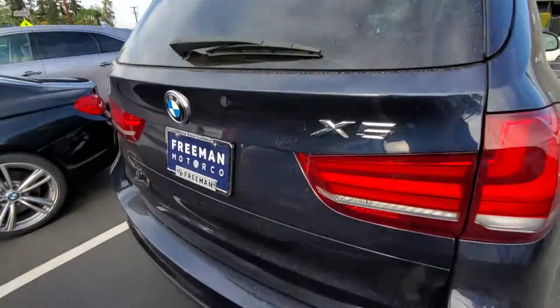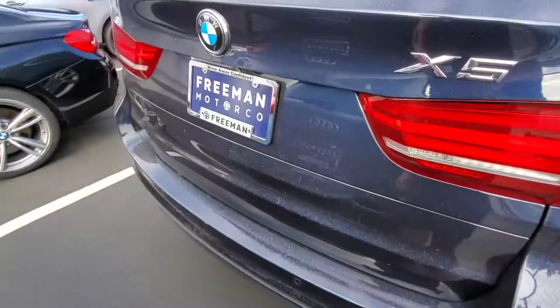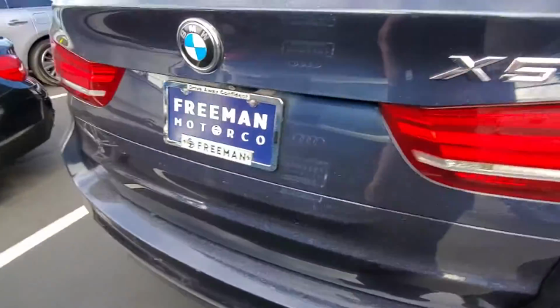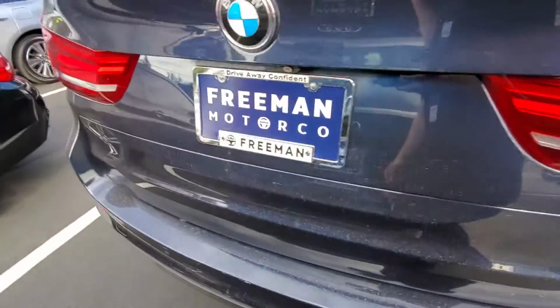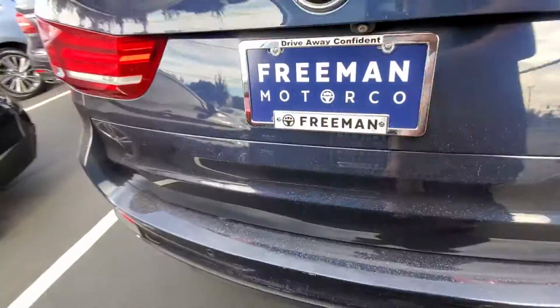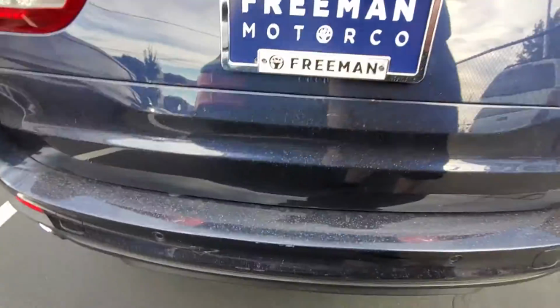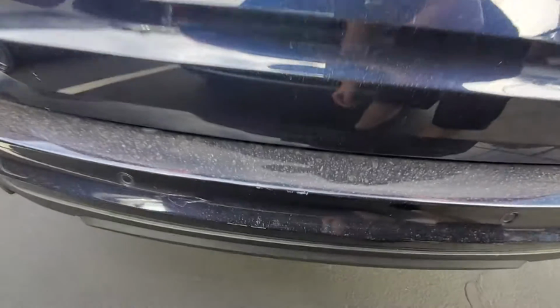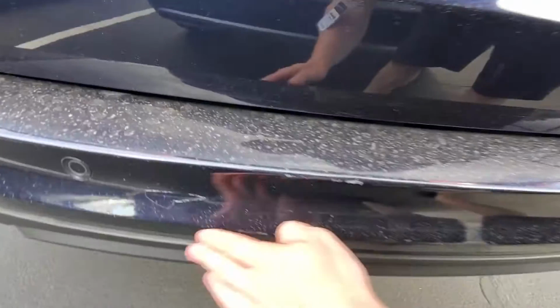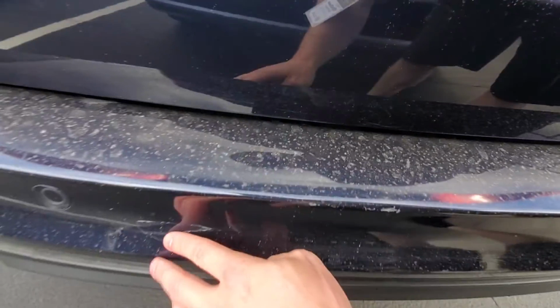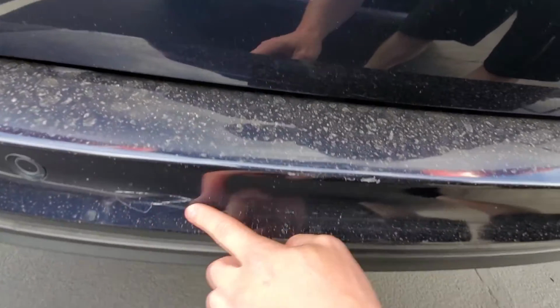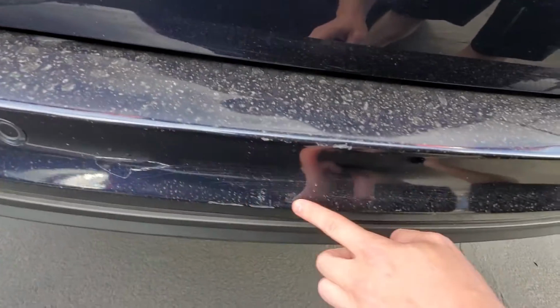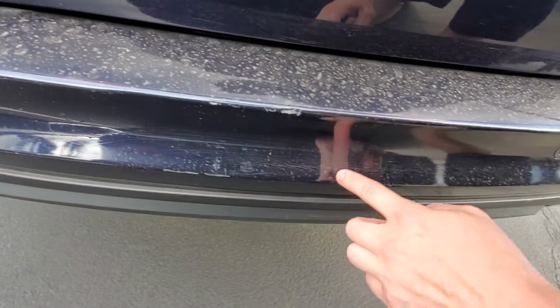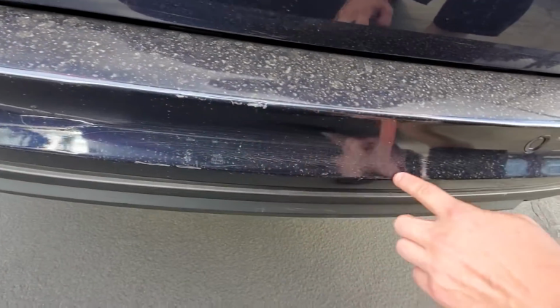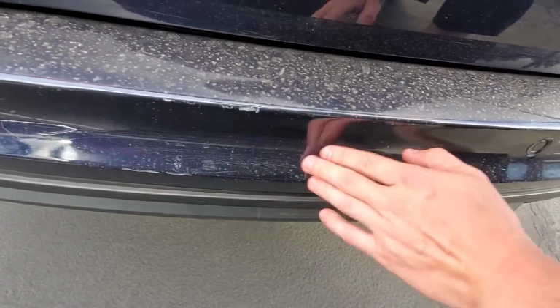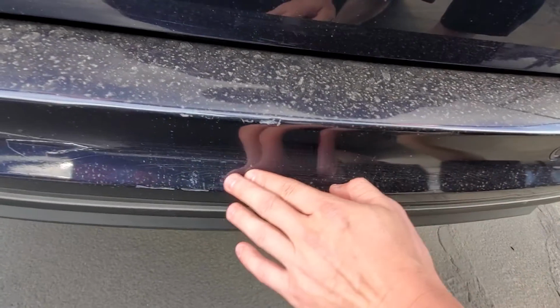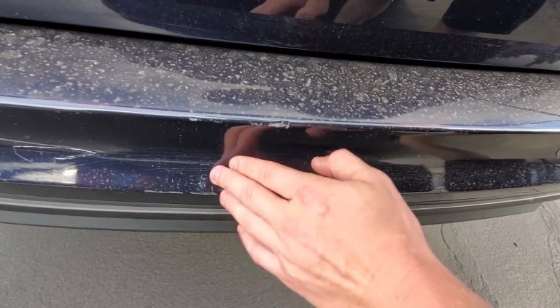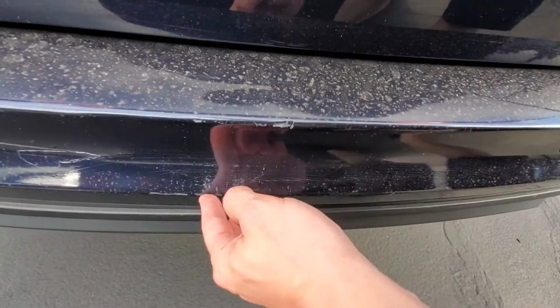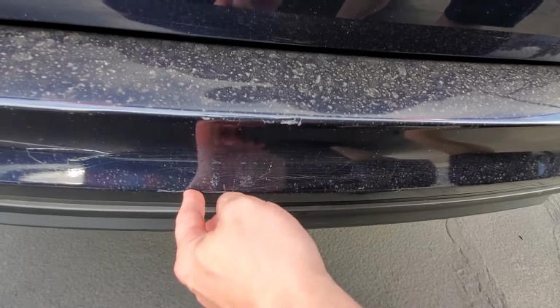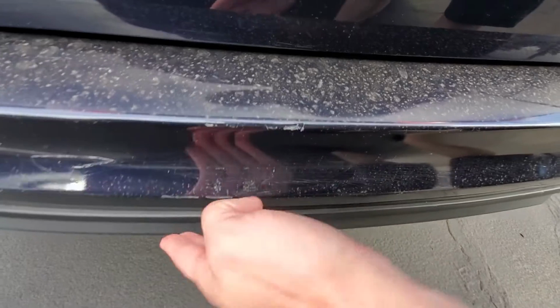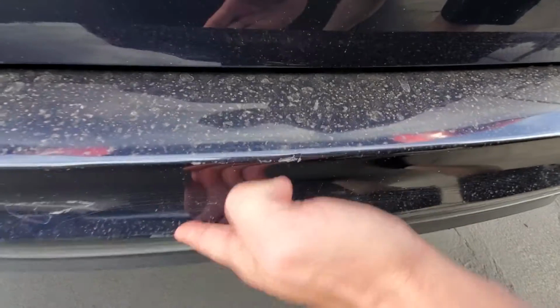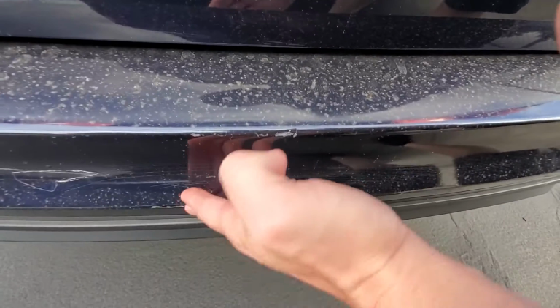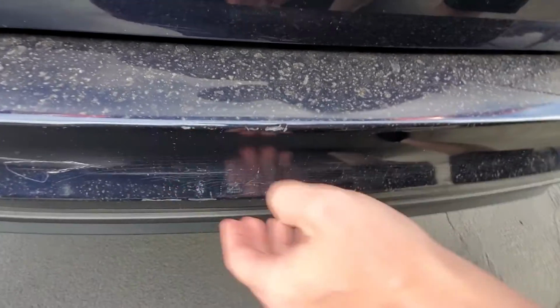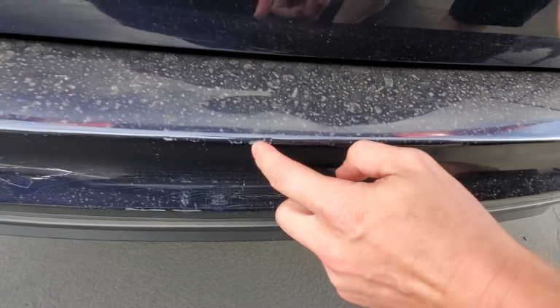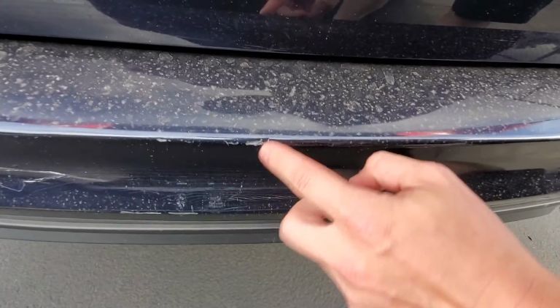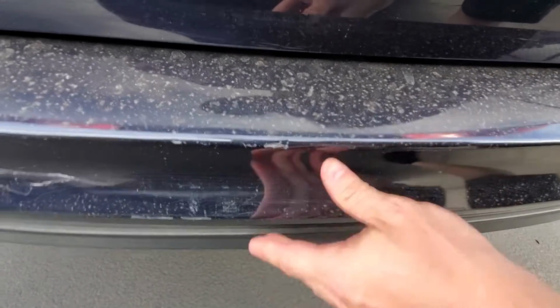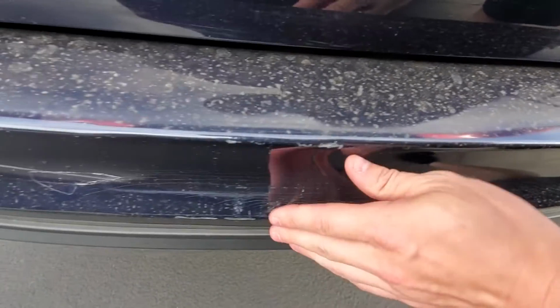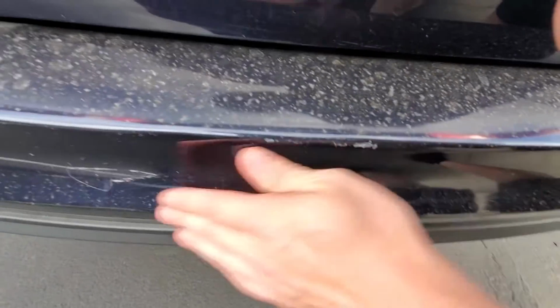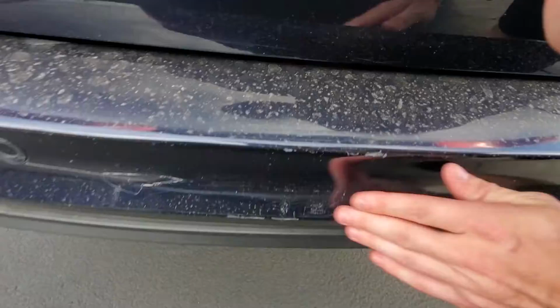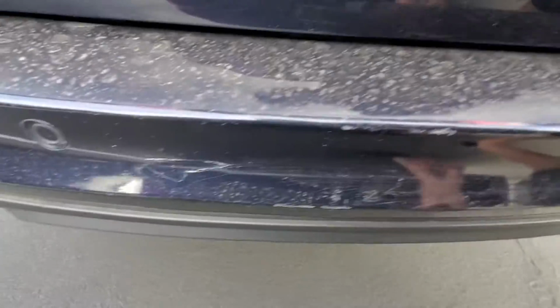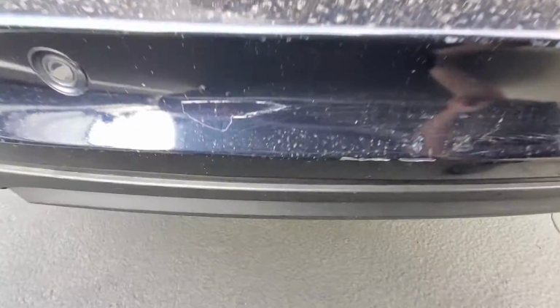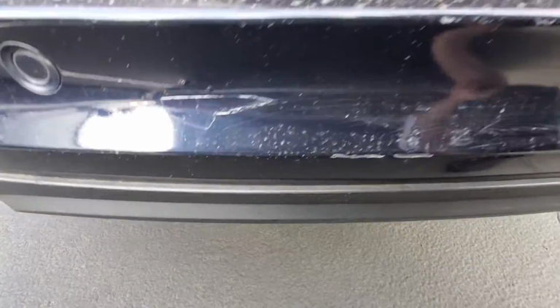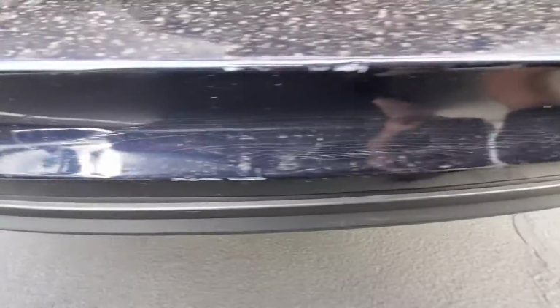Getting to the backside here, looks like right here you've got a bunch of paint cracking and some damage. It looks like maybe this was hit just lightly but hard enough to start cracking some of the paint back there, so you can see that.